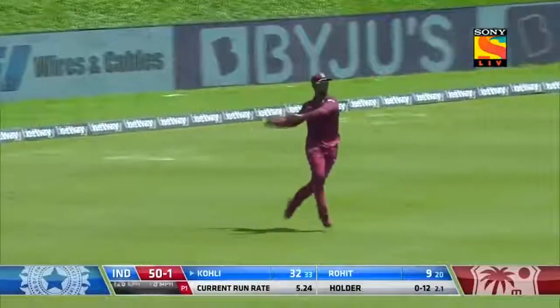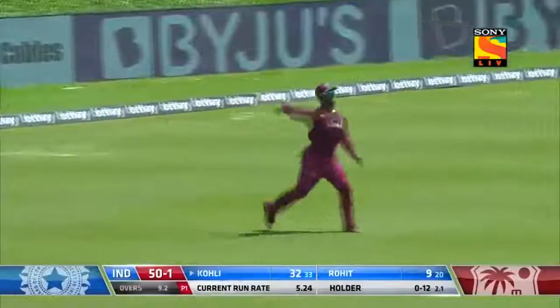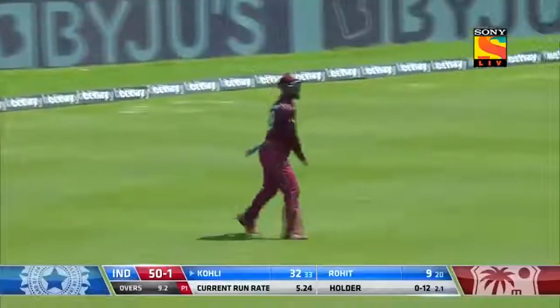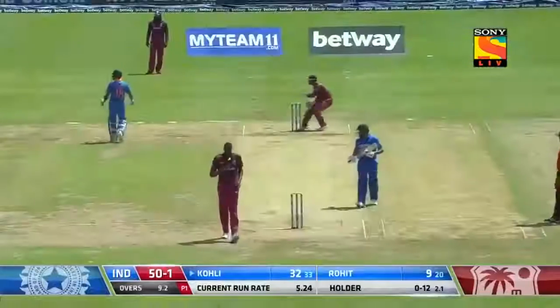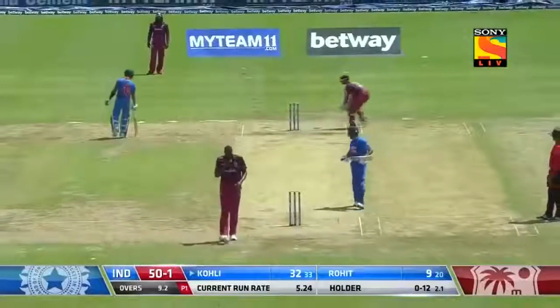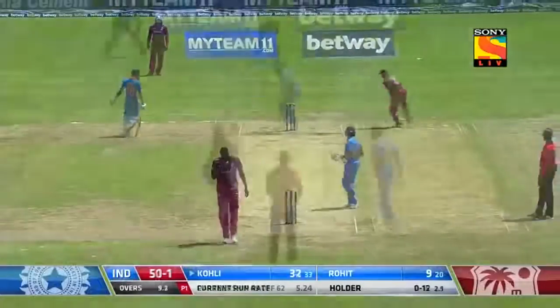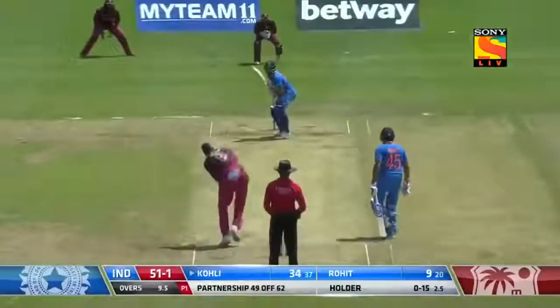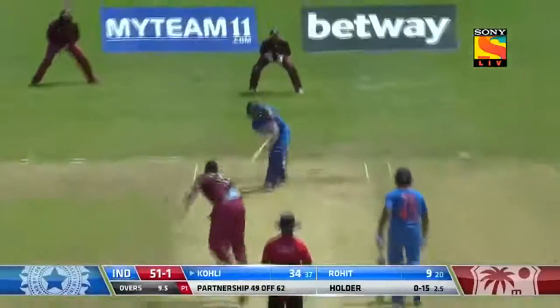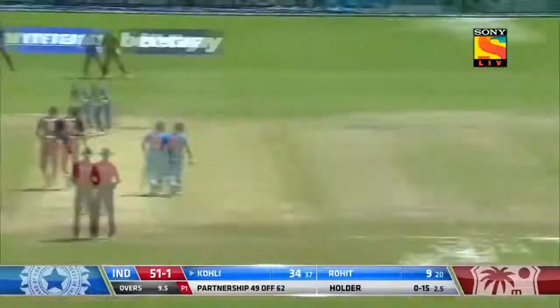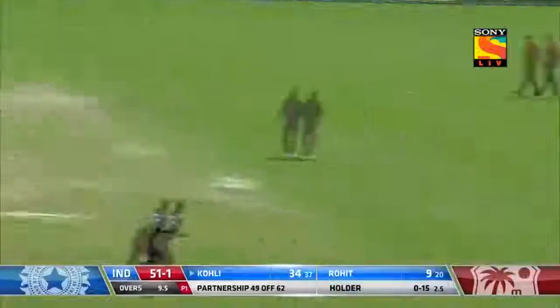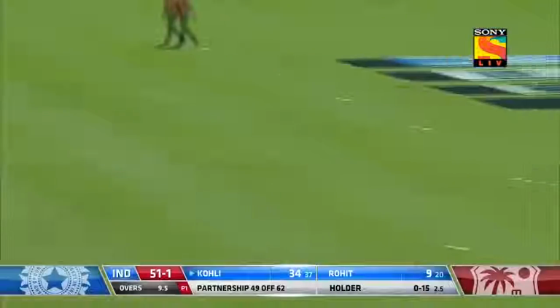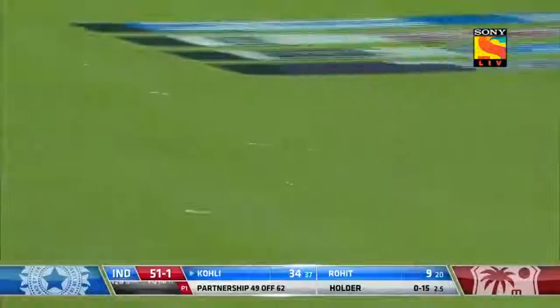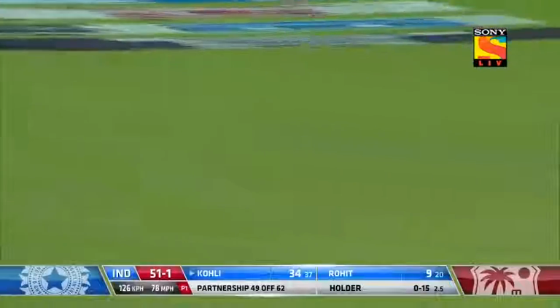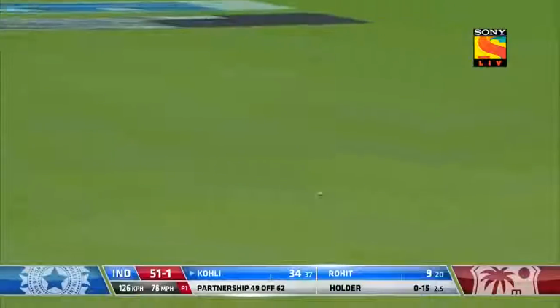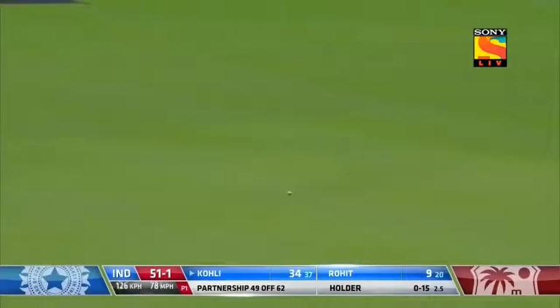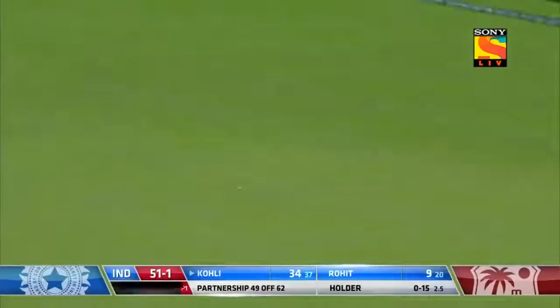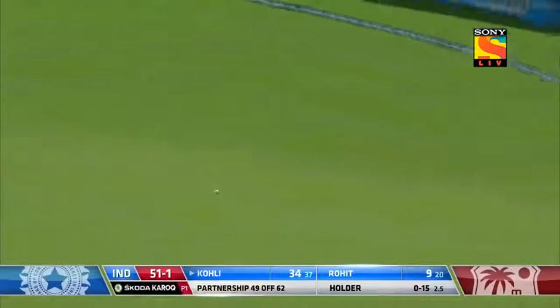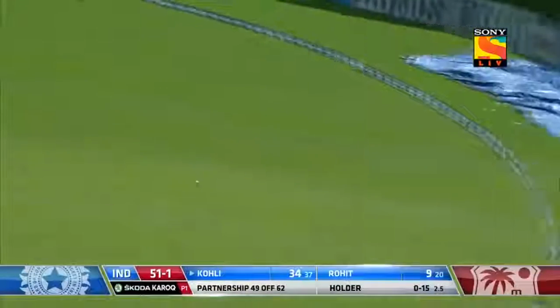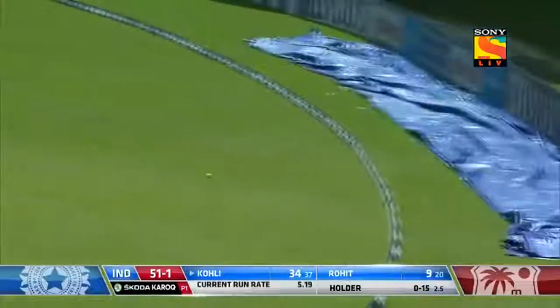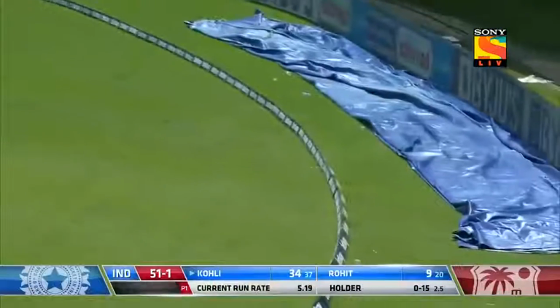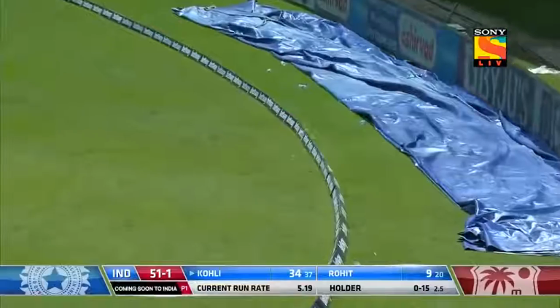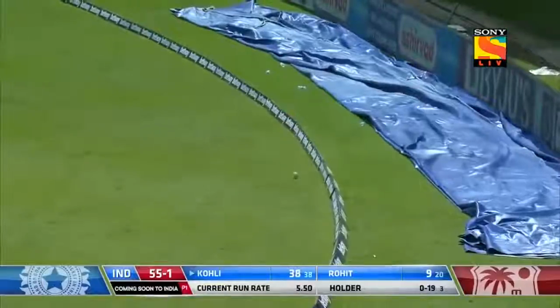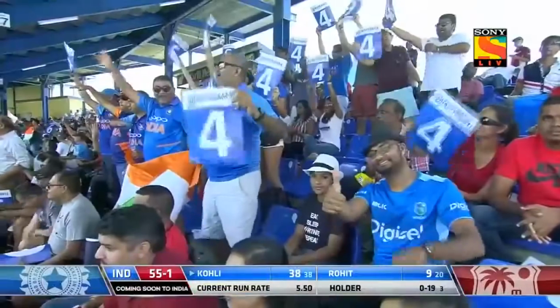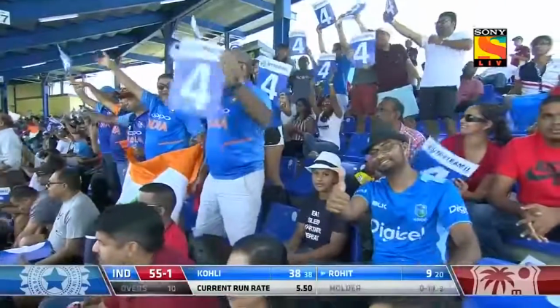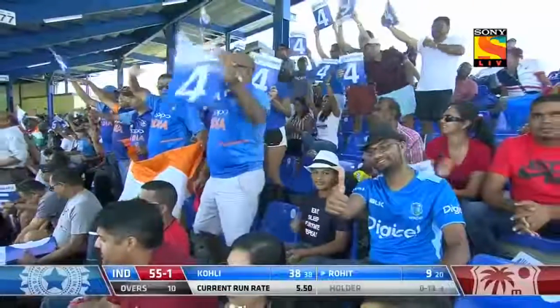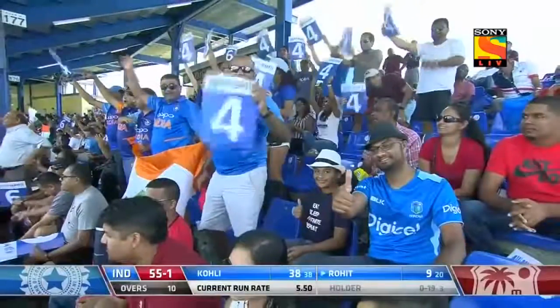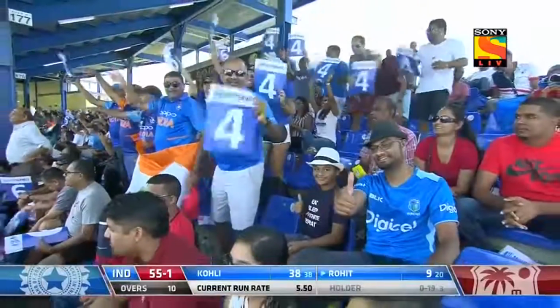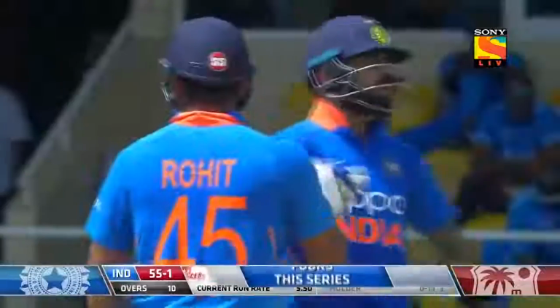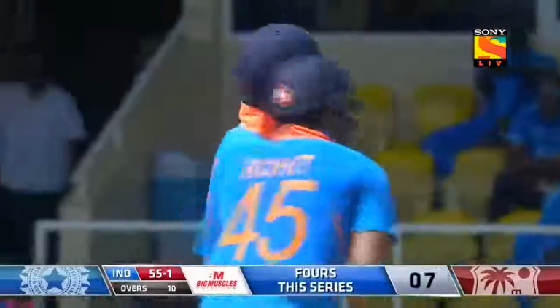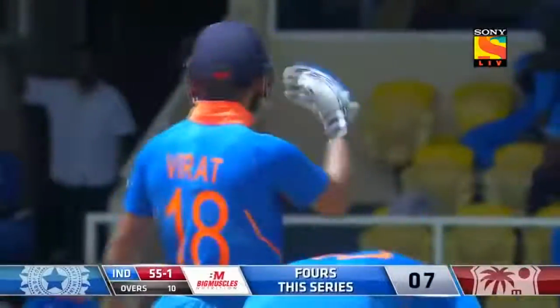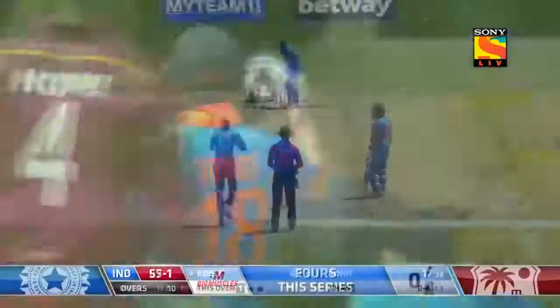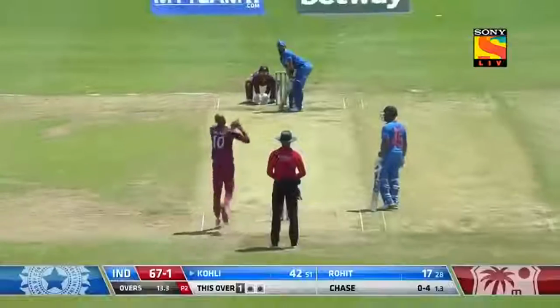He has literally been chasing down everything. Oh, that's absolutely gorgeous — how do you do it so easily? Another boundary to finish the over, seven runs off it, 55 for one, past cover.